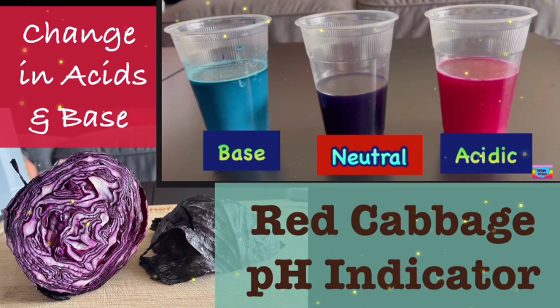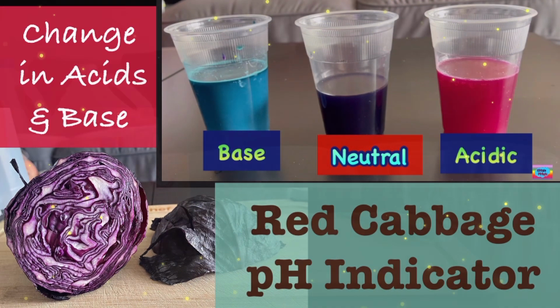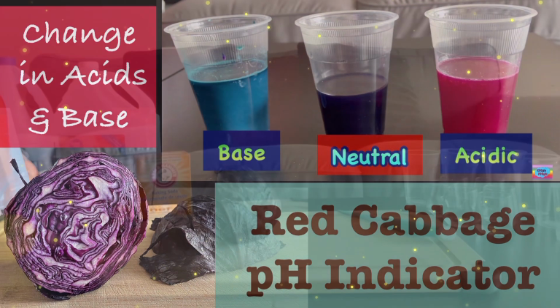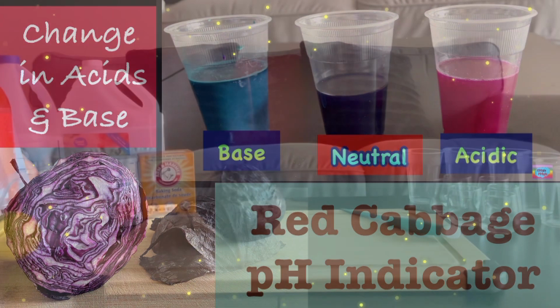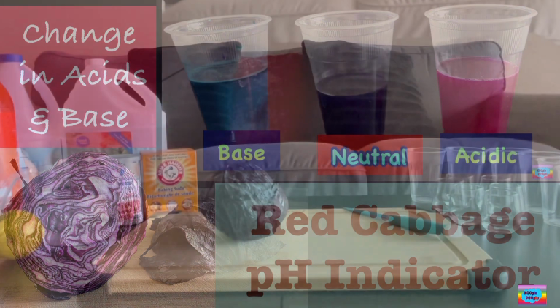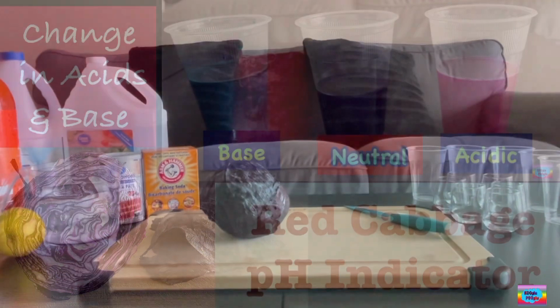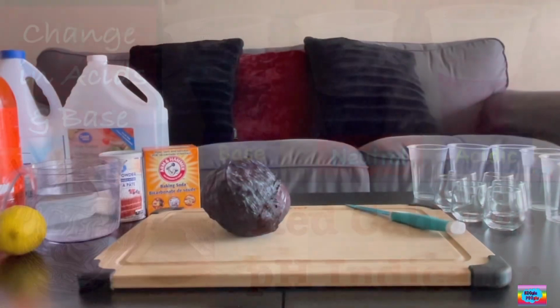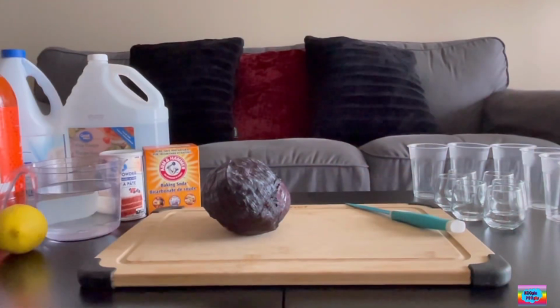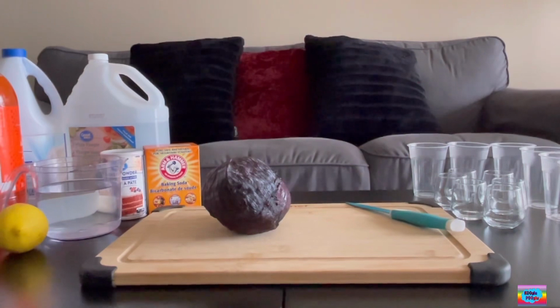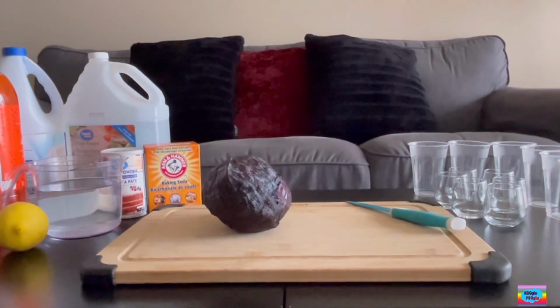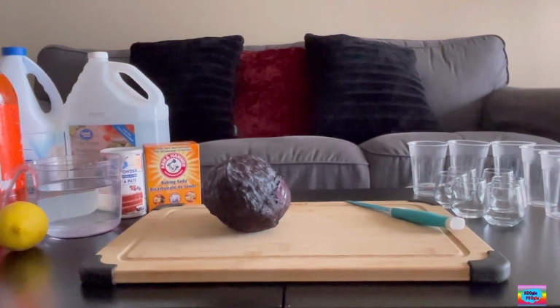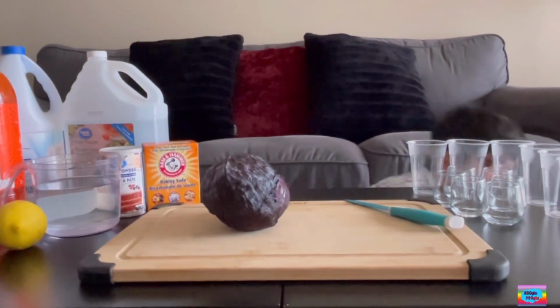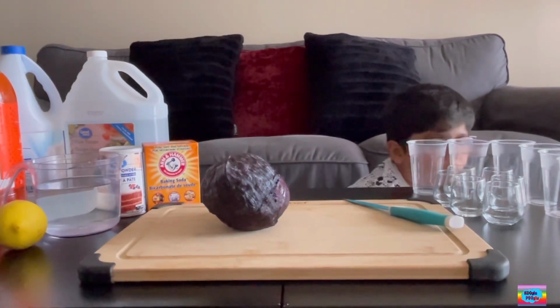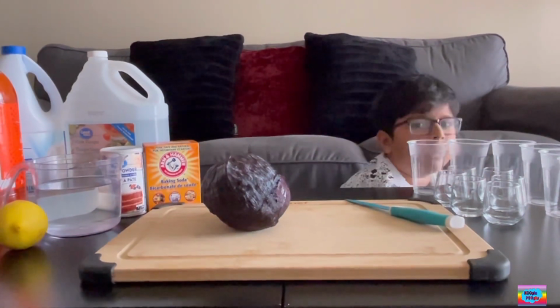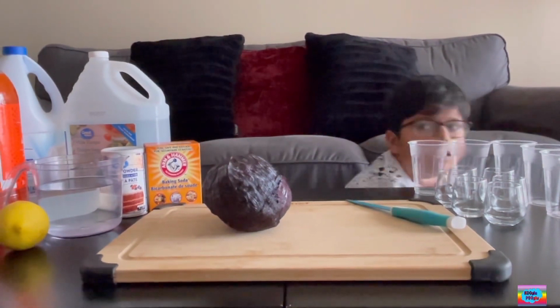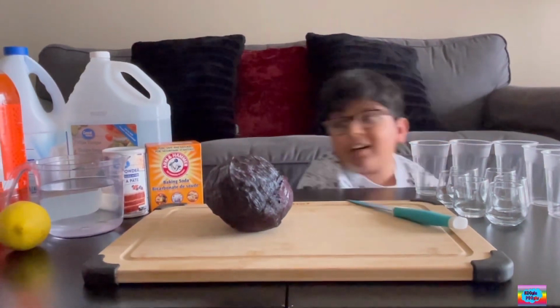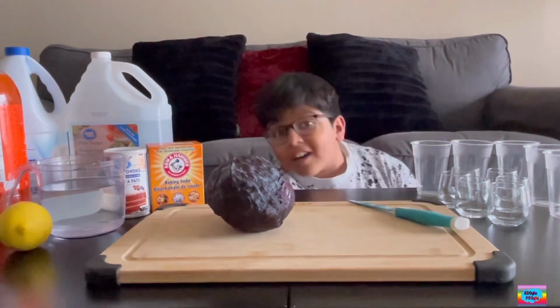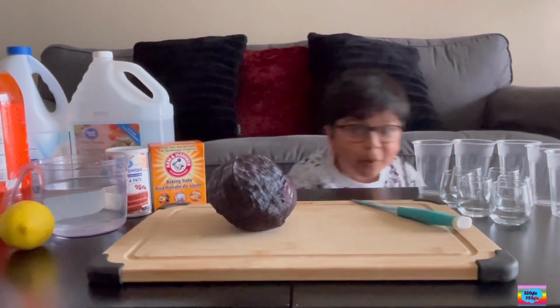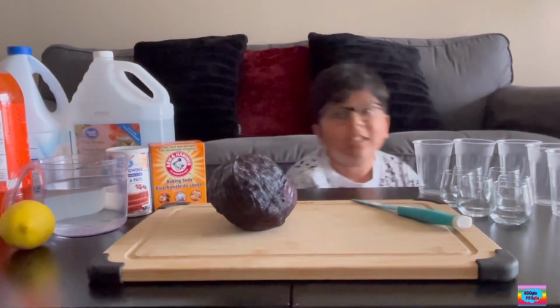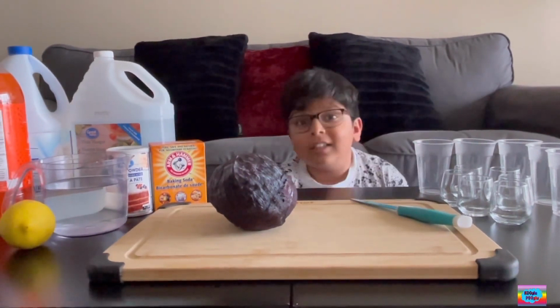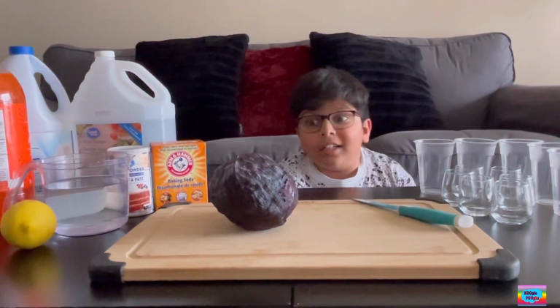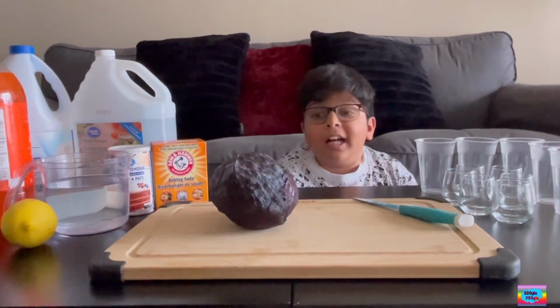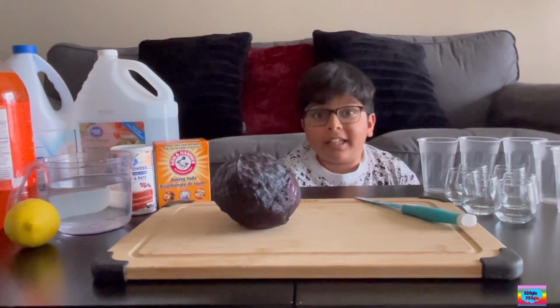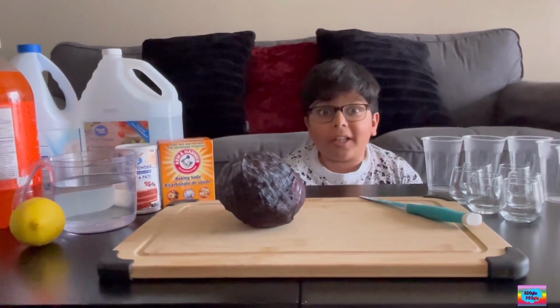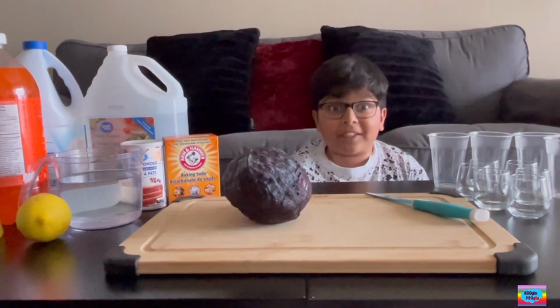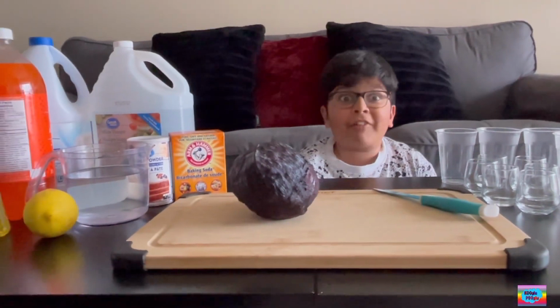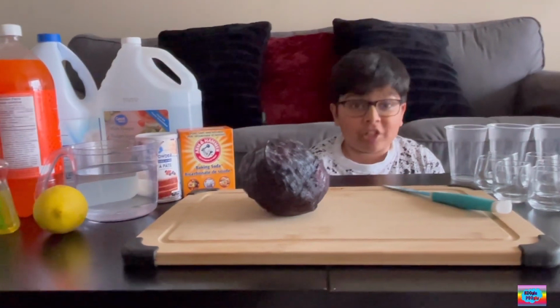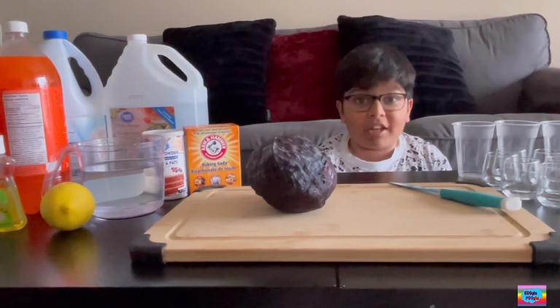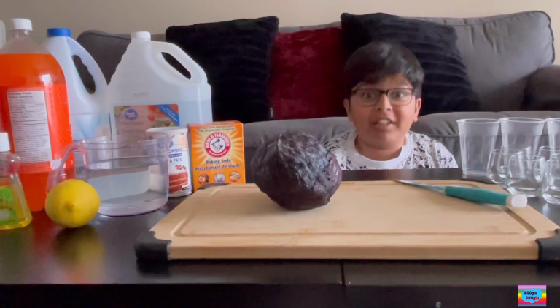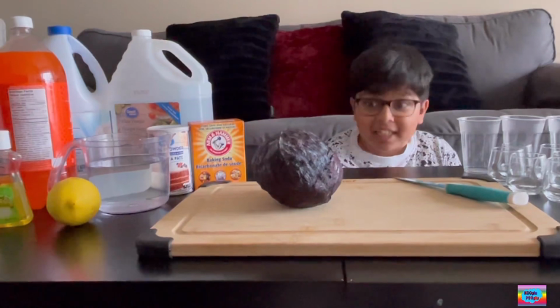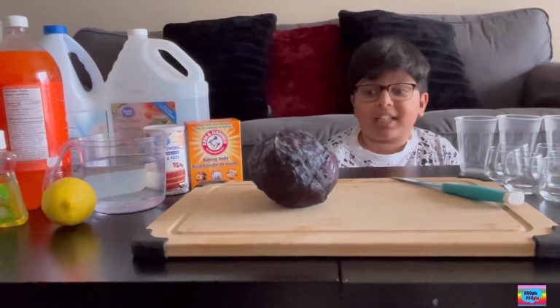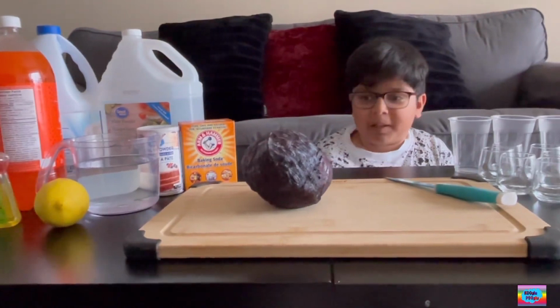You guys find me in this much stuff? Whoa! It's a lot of stuff — I should say, for this experiment.